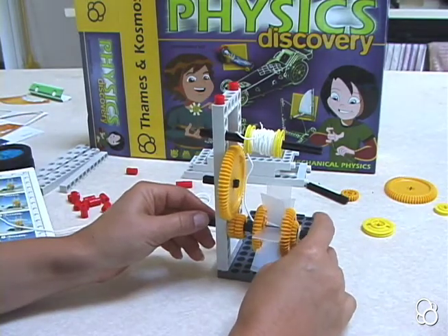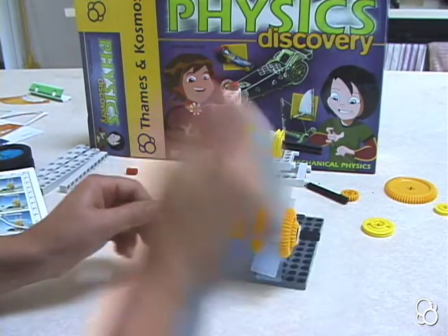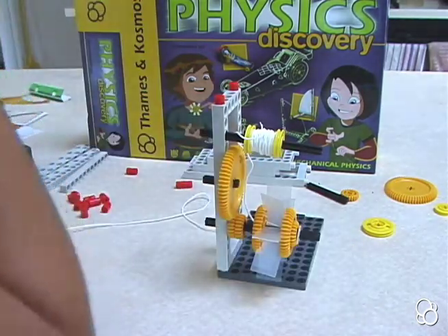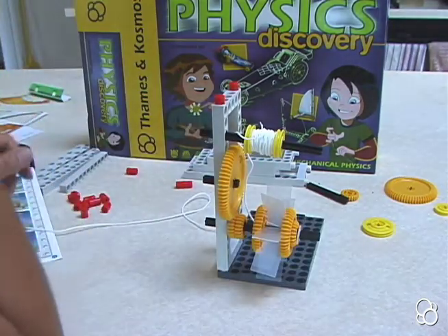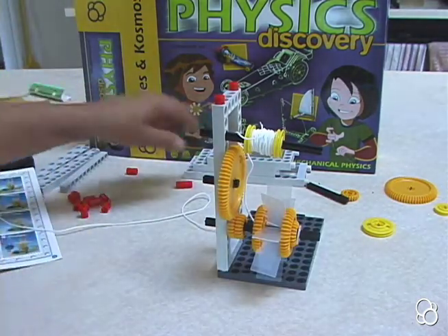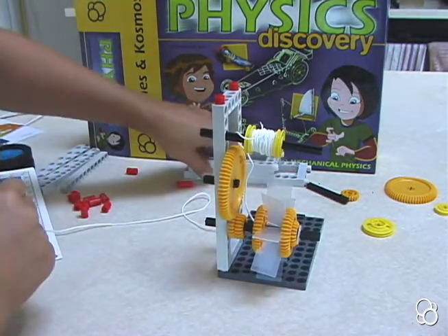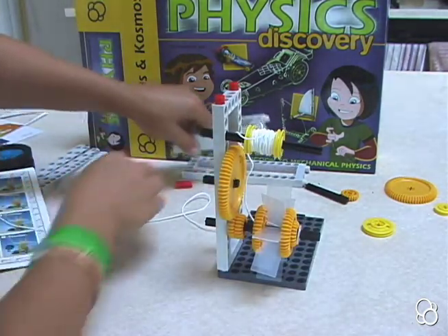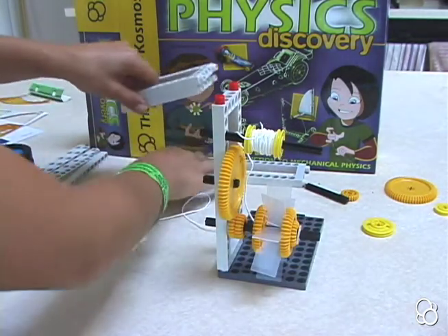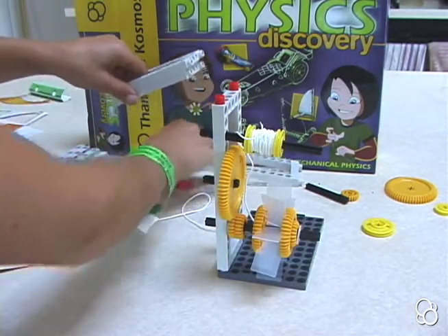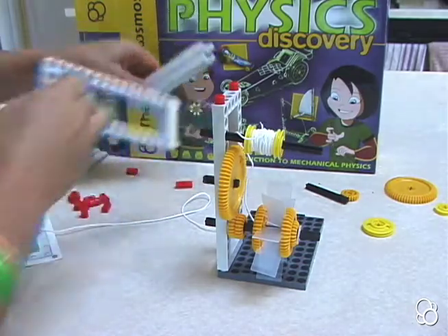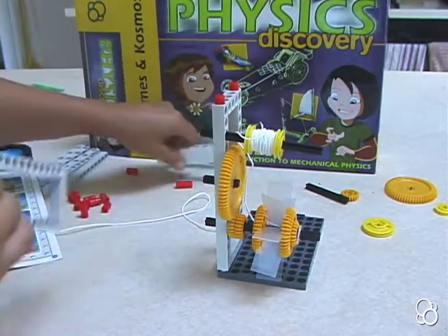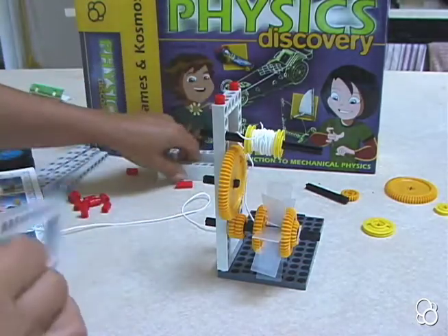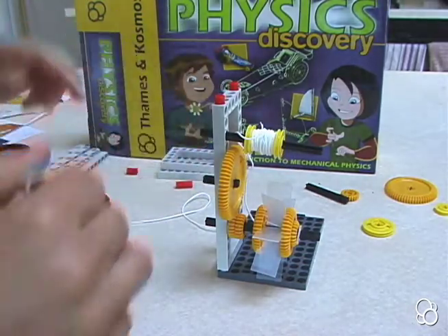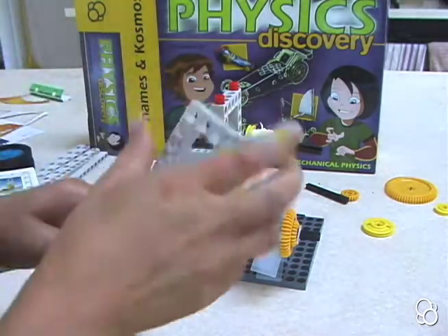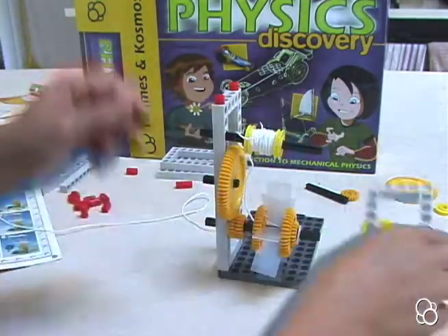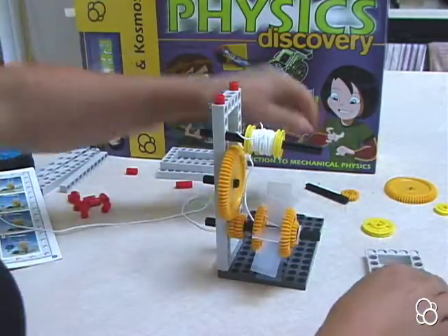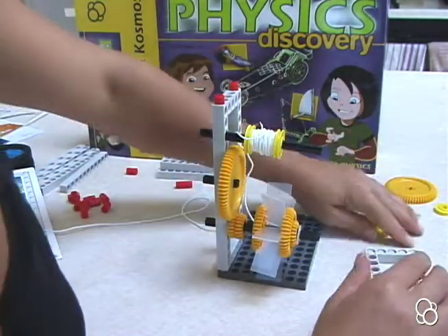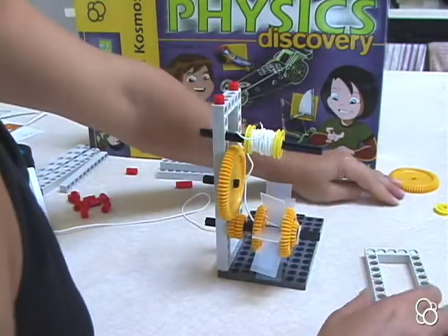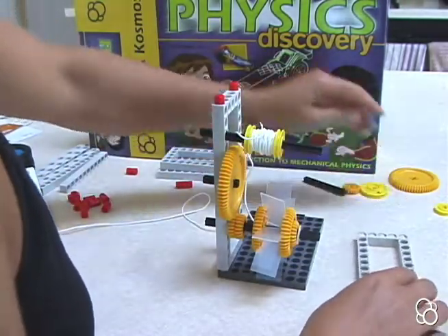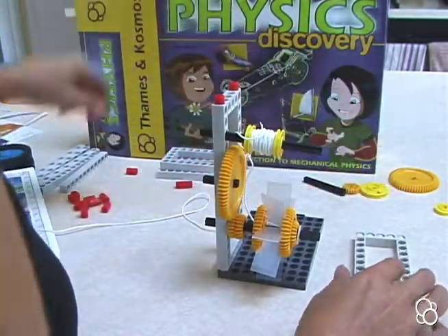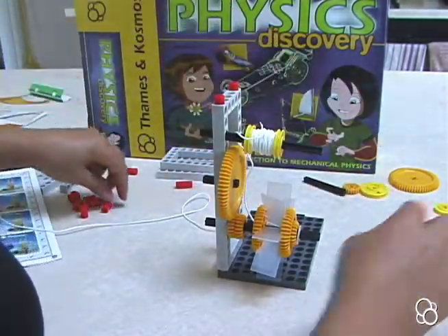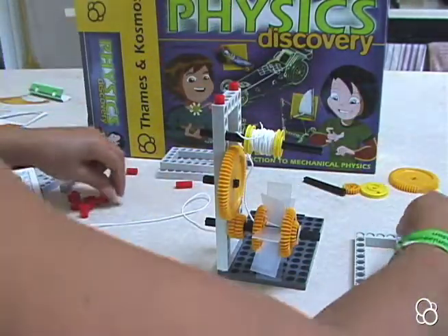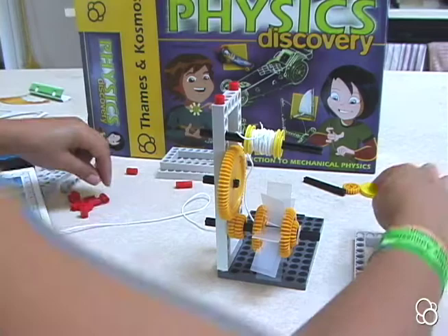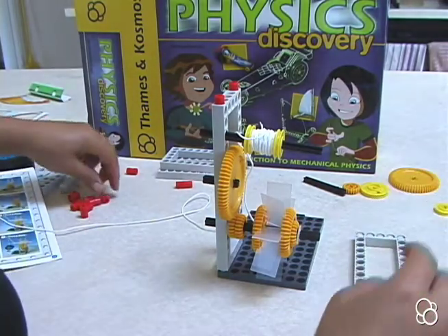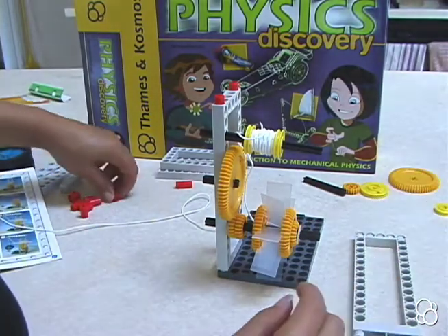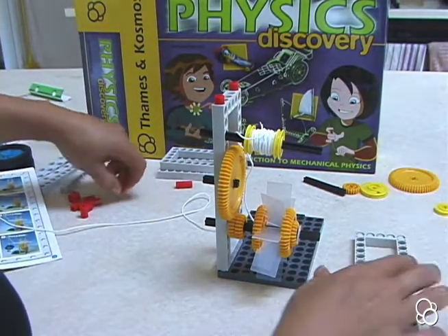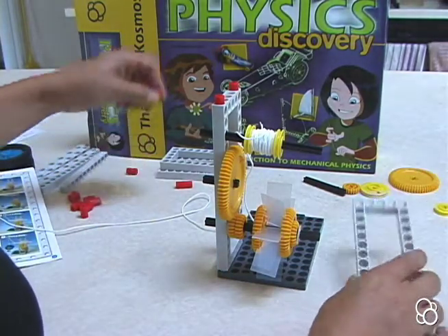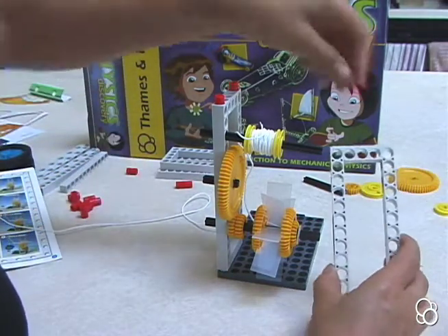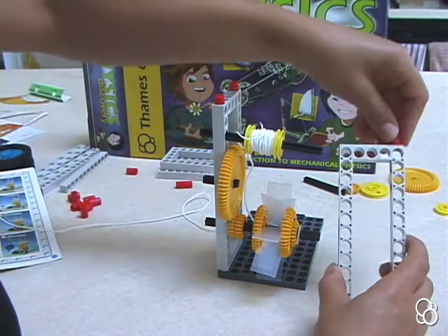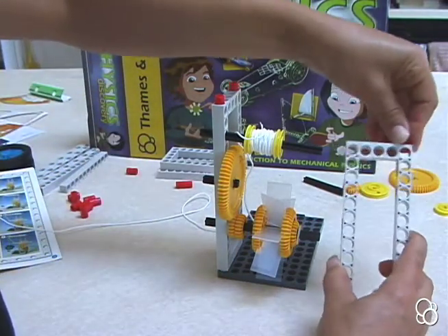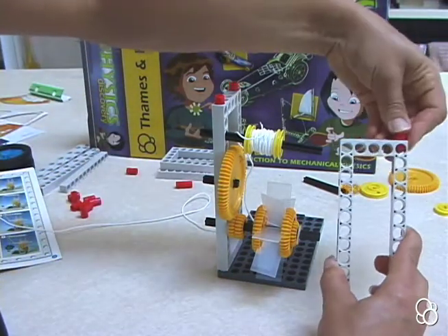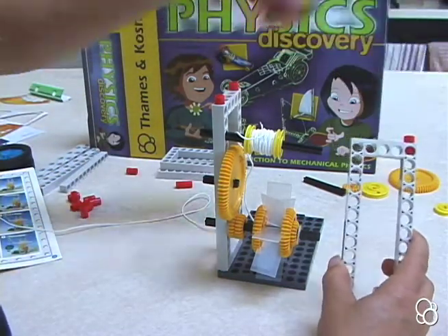Now we're ready to move on to image D. In image D, you're going to stick a small pulley wheel onto this long axle and another small pulley wheel. Then you're going to wrap some of the cord around right in between — the best way is to tie the end on and then turn it to let it wrap around a little bit. Then stick this piece onto this long axle, being very careful because it's very fragile. Stick a small gear on this end and a washer. Then take a large frame, lay it down, and on these top holes stick two anchor pins.